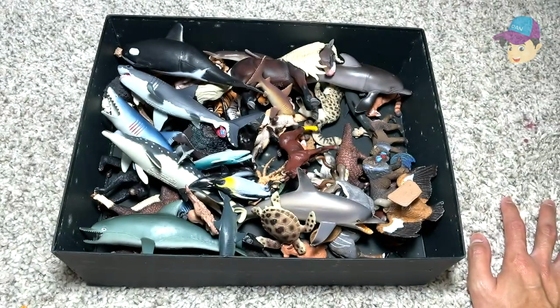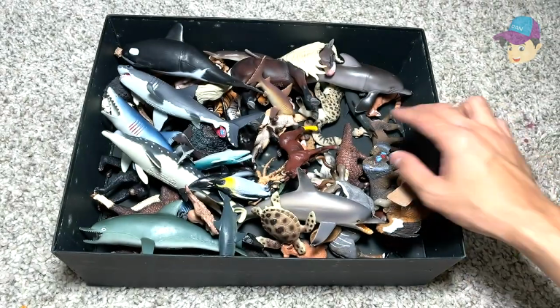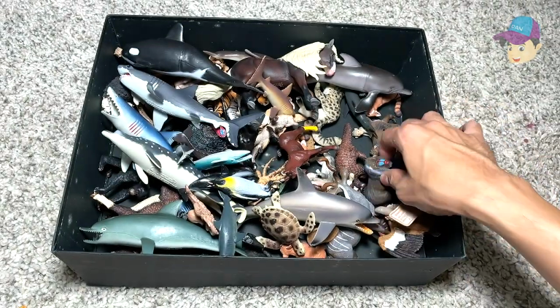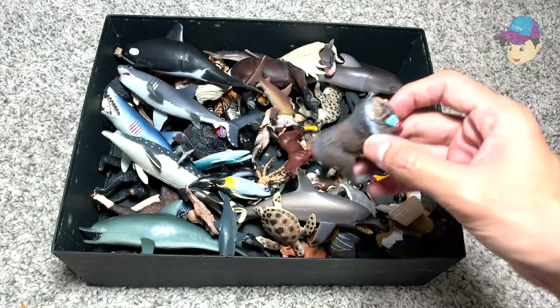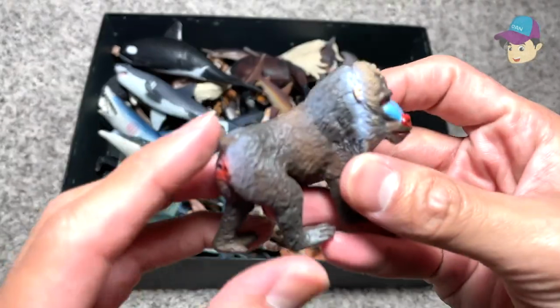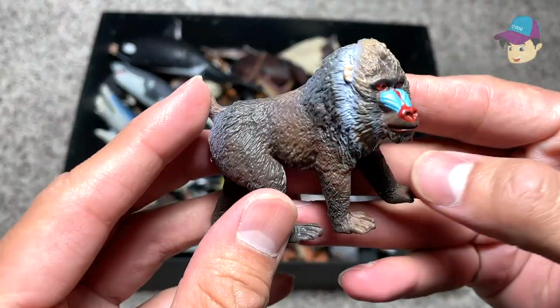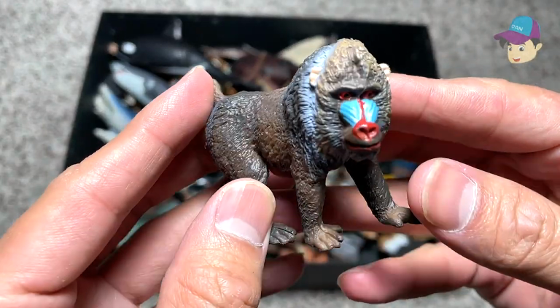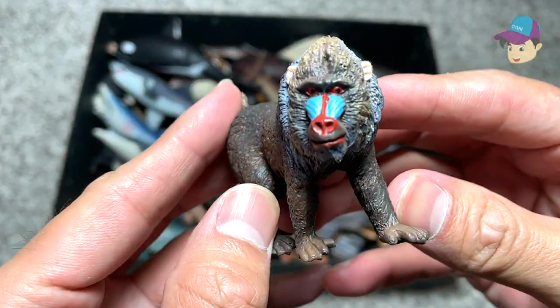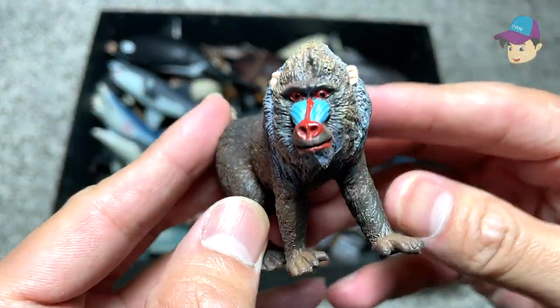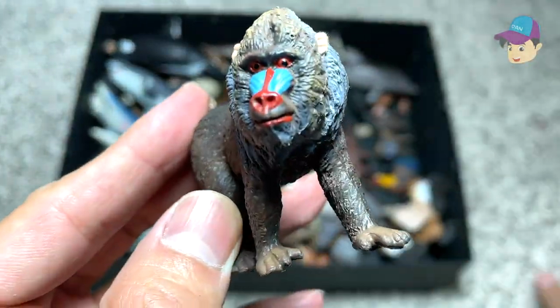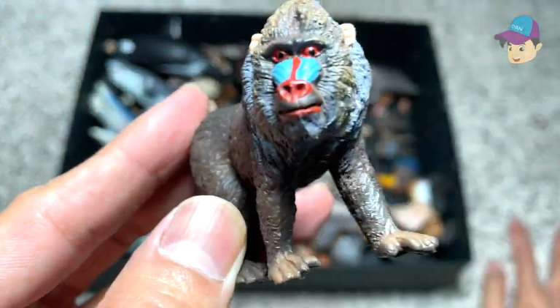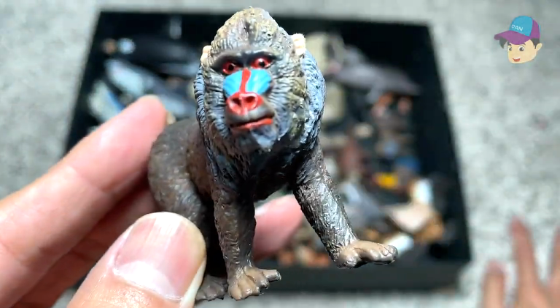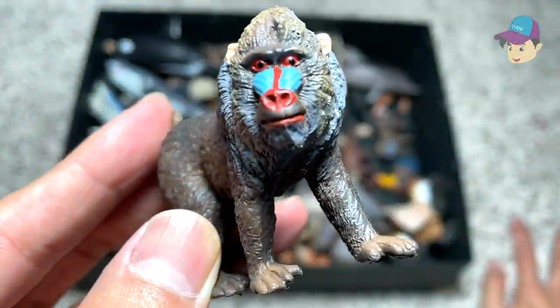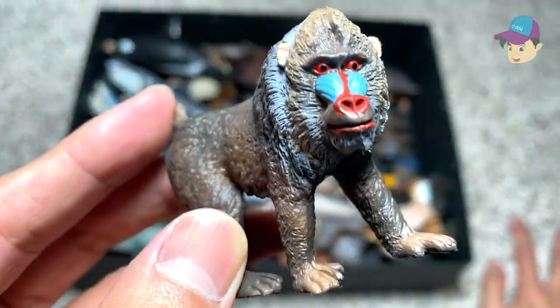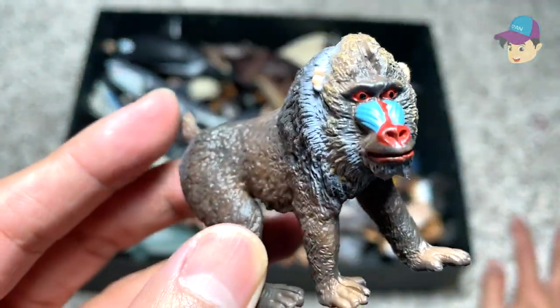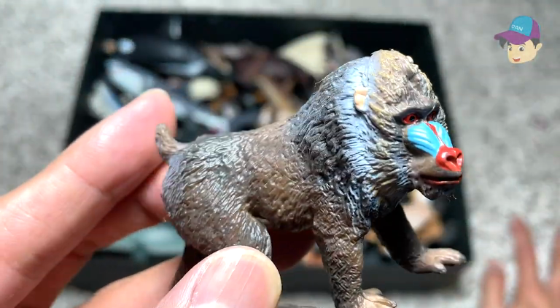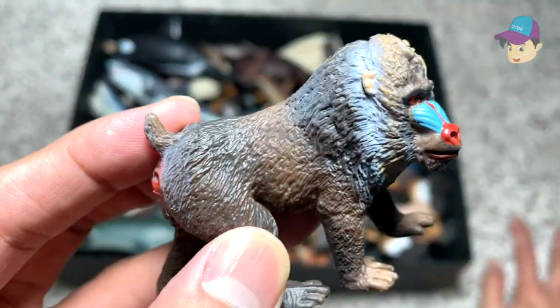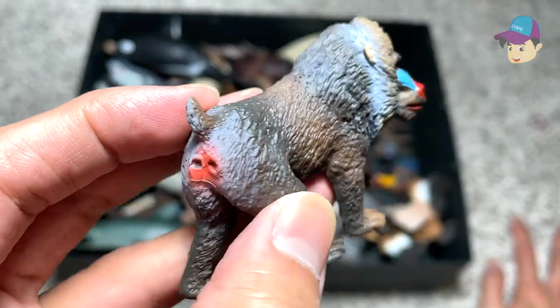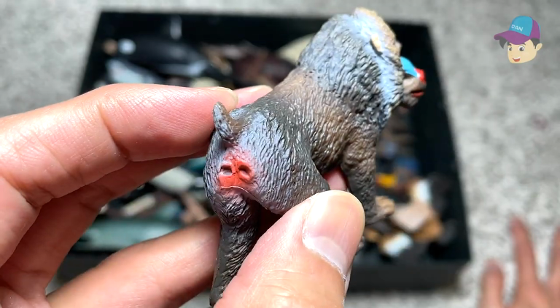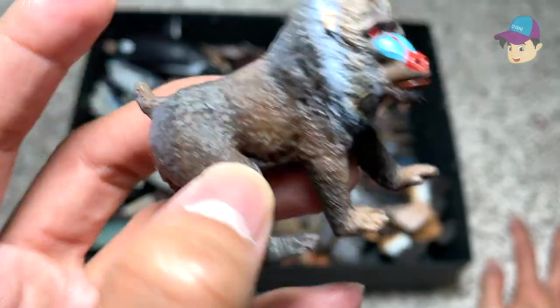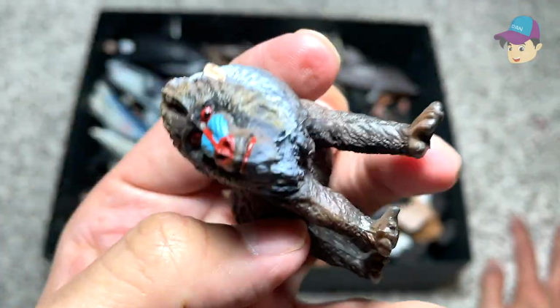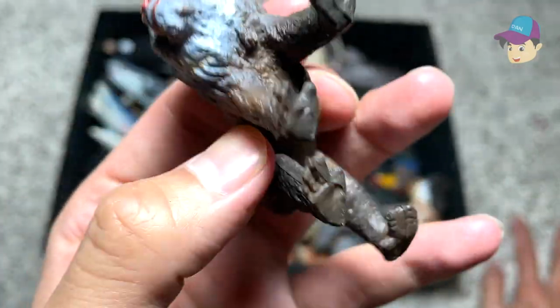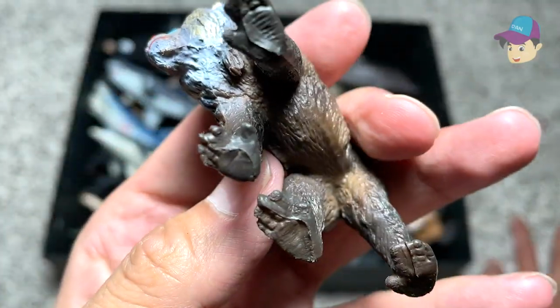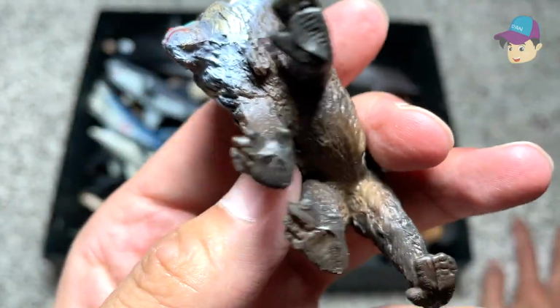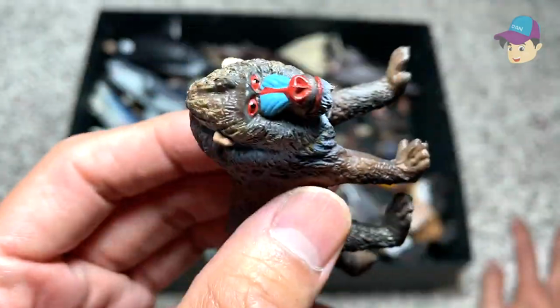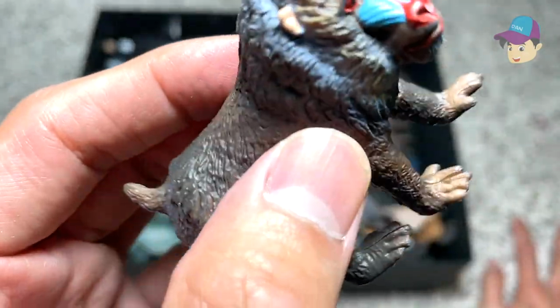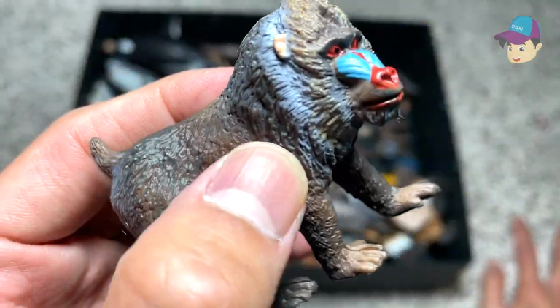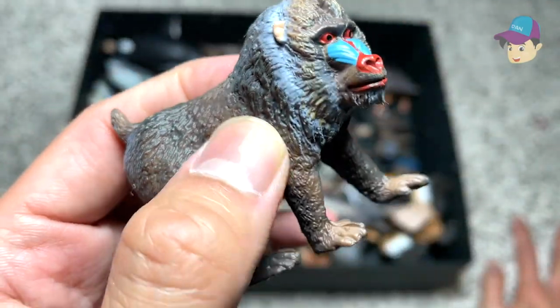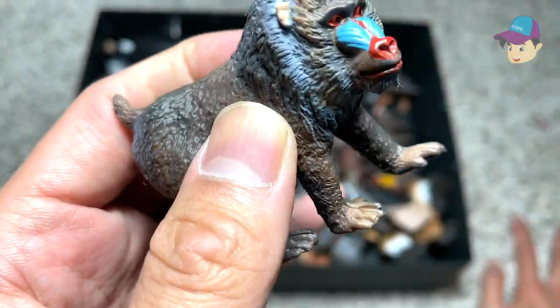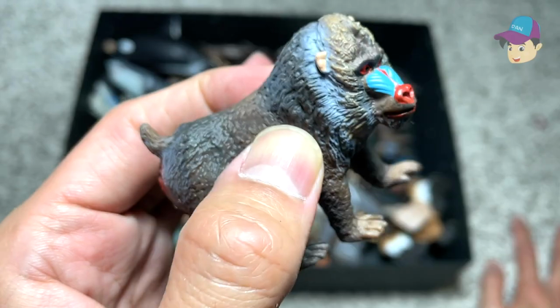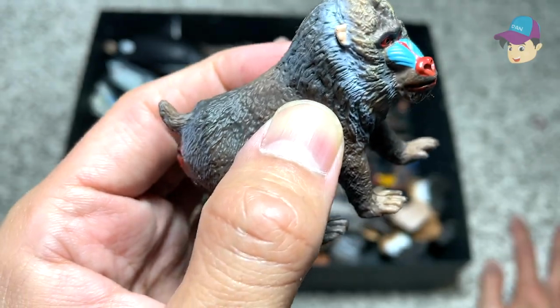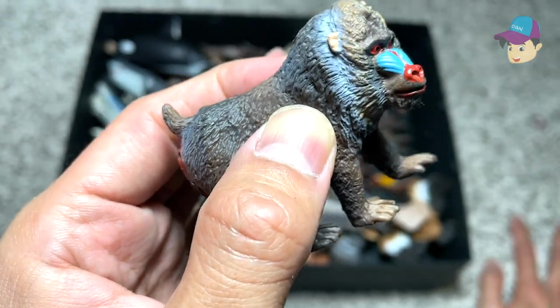What type of animal is this? This is actually a type of monkey known as a mandrill. I think the mandrill can be pretty aggressive if they are provoked.